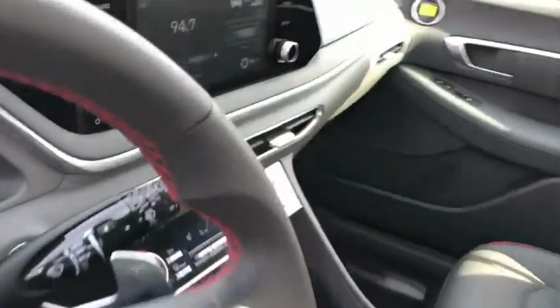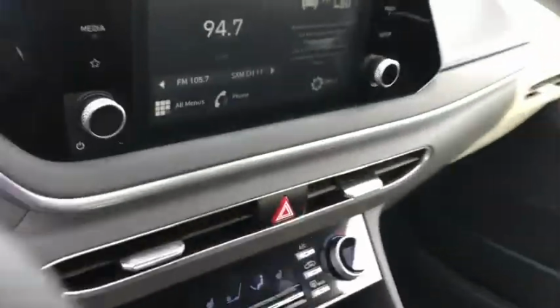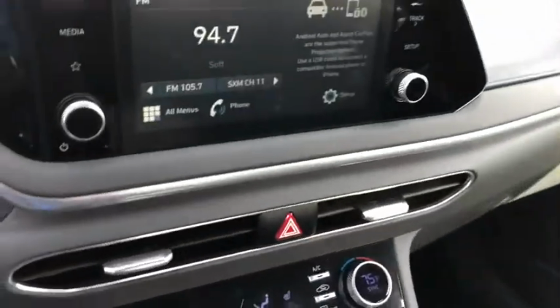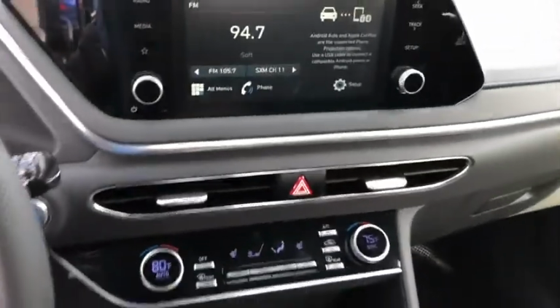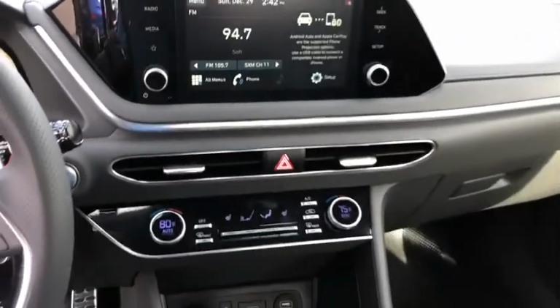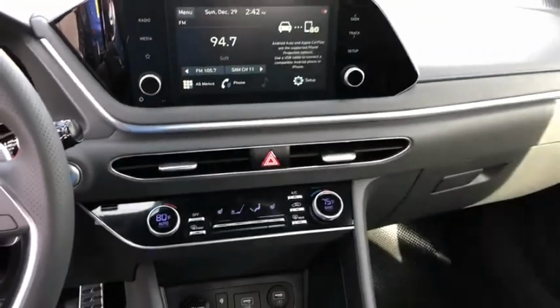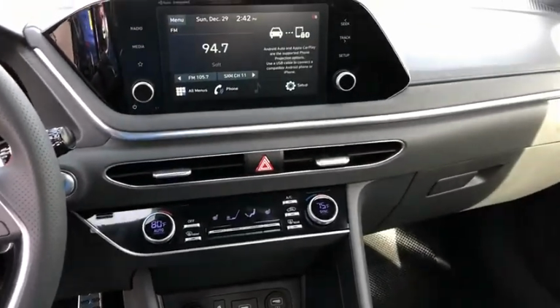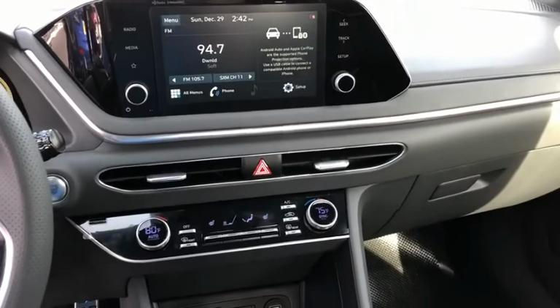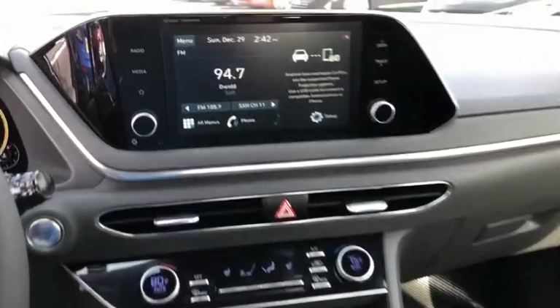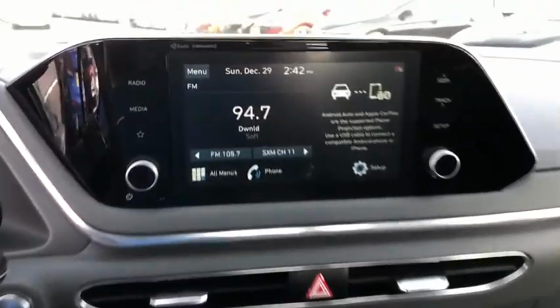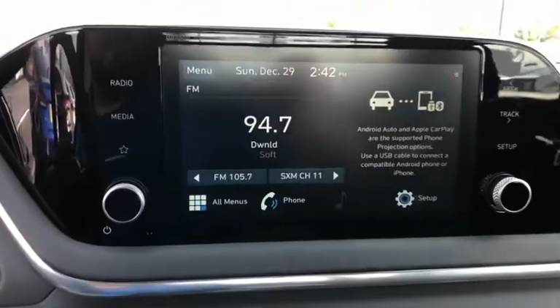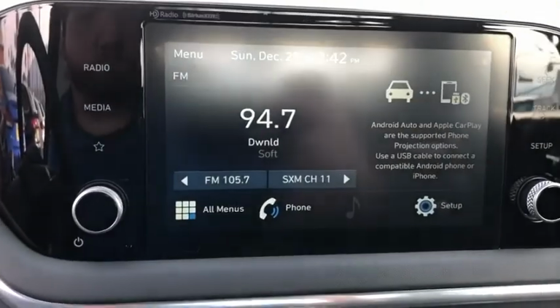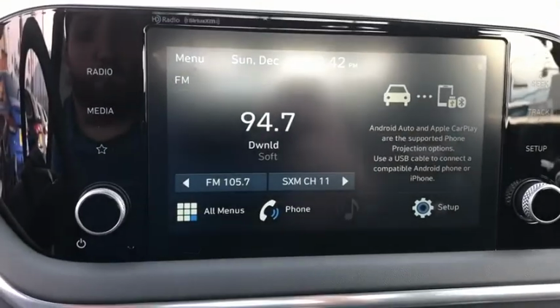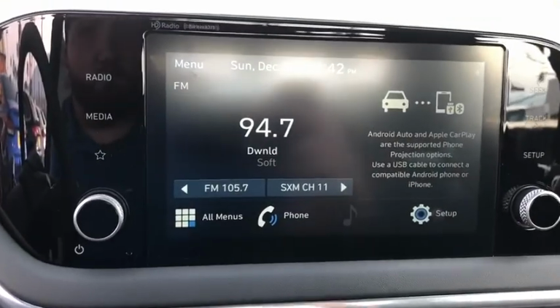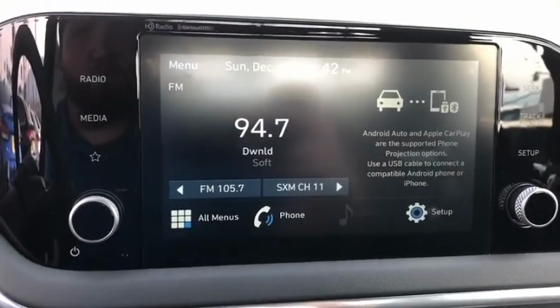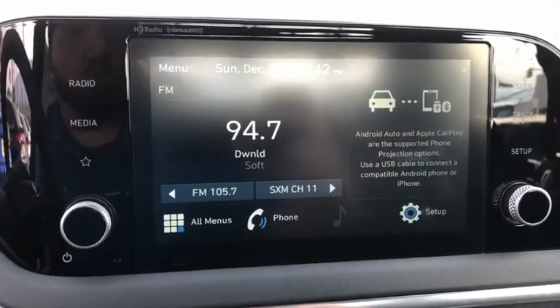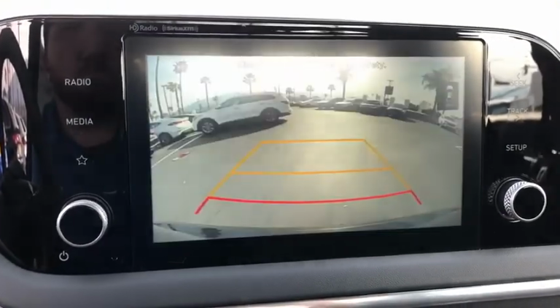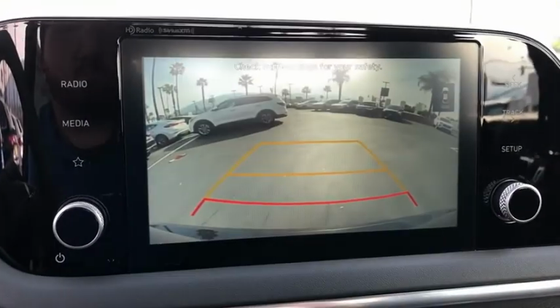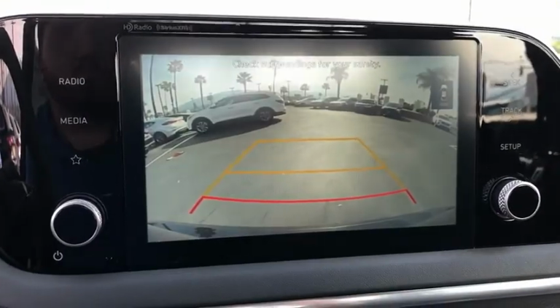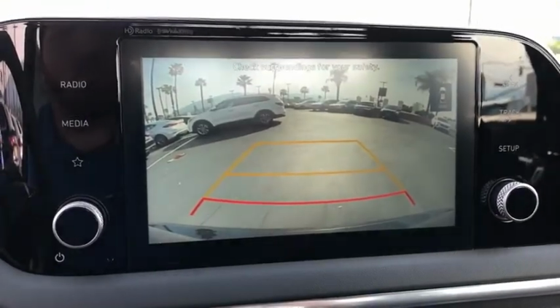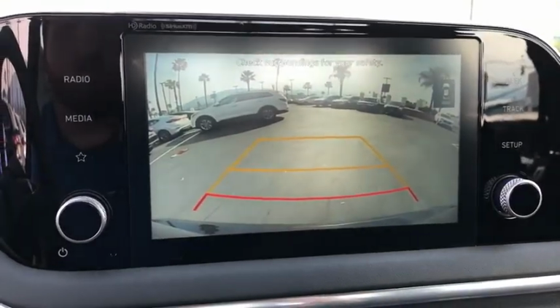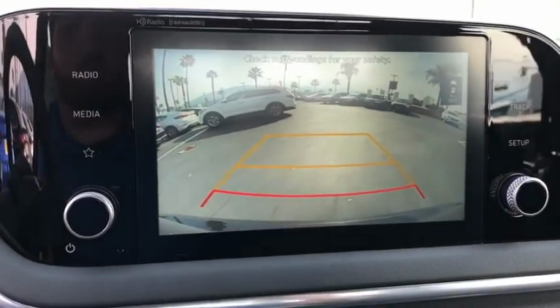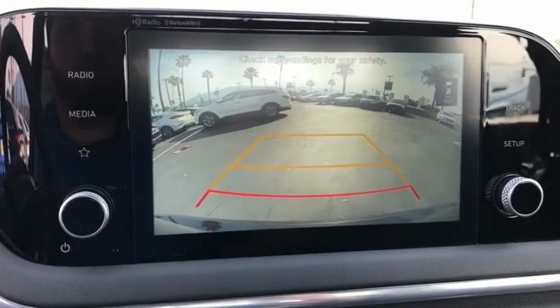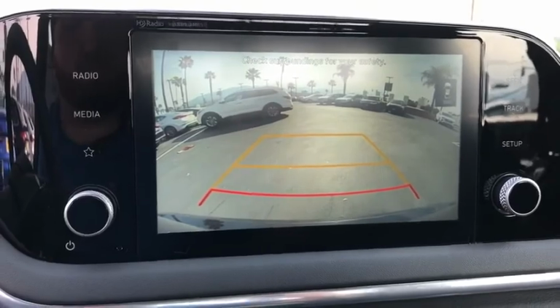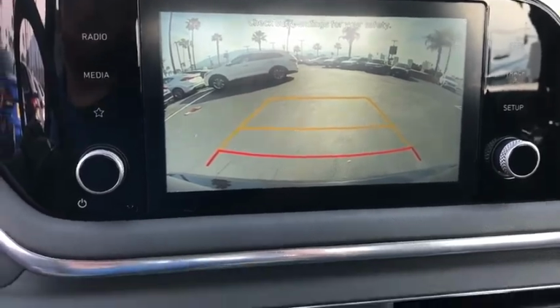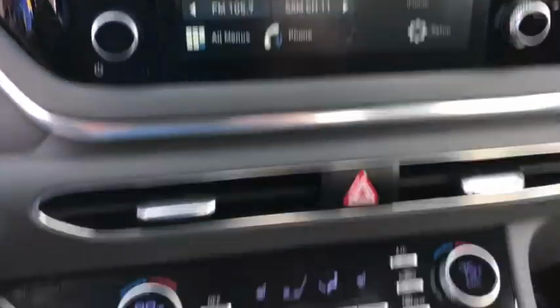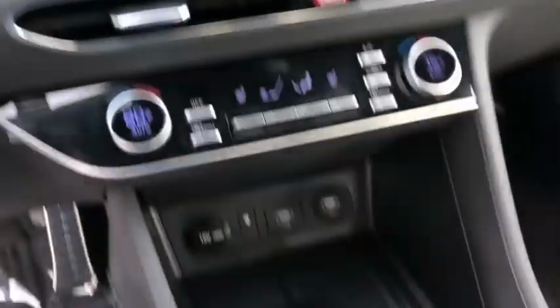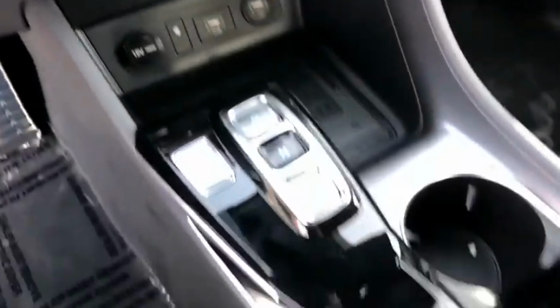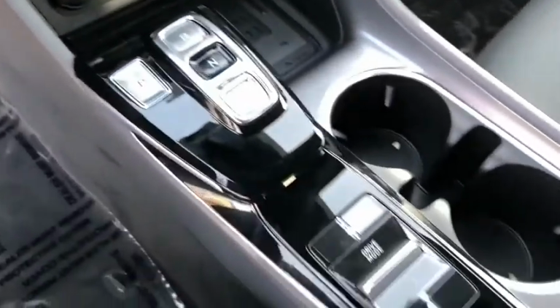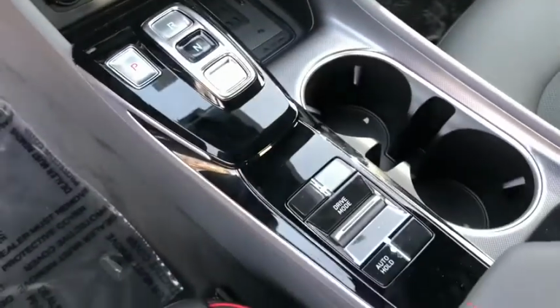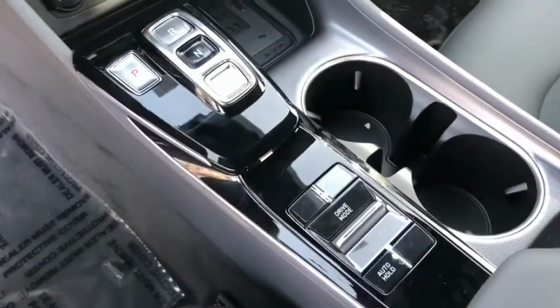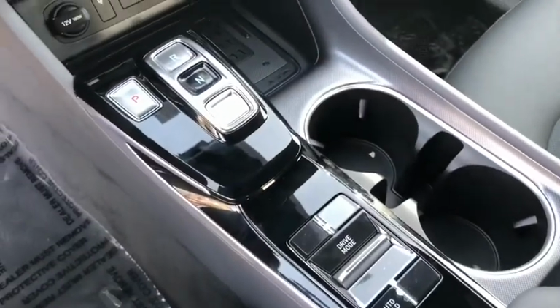Heated front seat, trip computer, carpeted floor mats, cargo net, panic alarm, brake assist, remote keyless entry, tachometer, driver vanity mirror, power driver's seat.